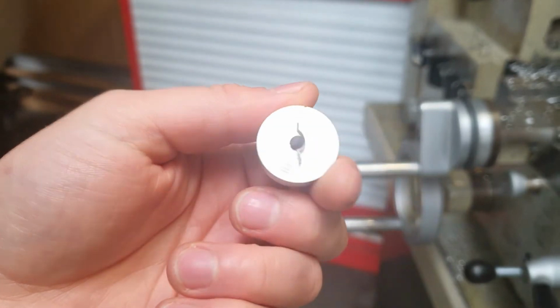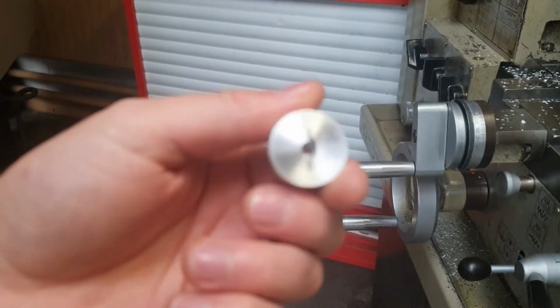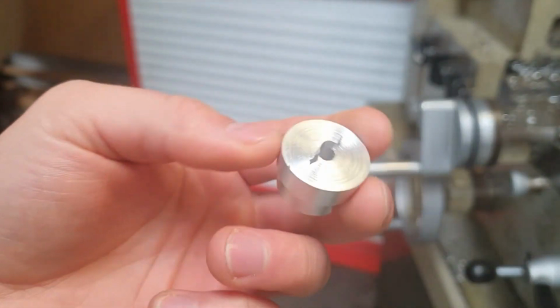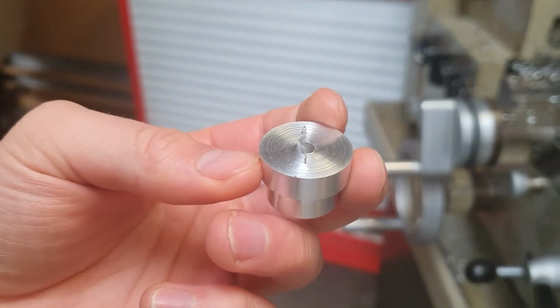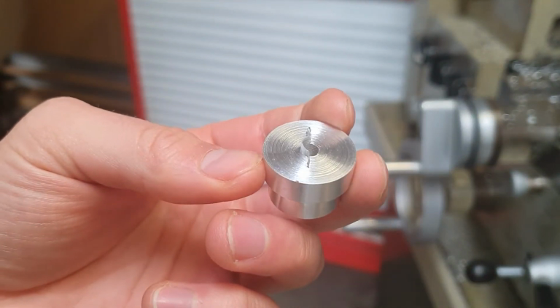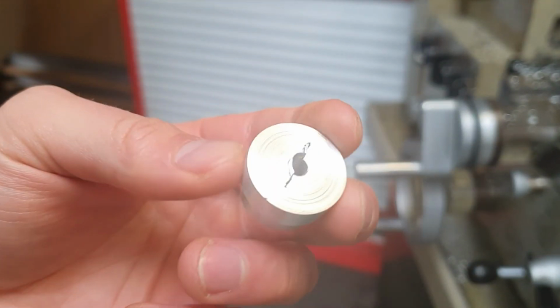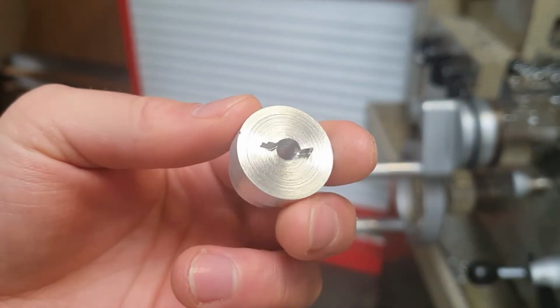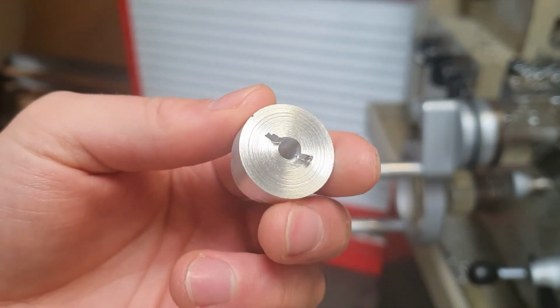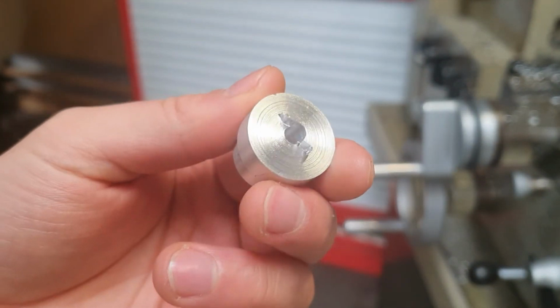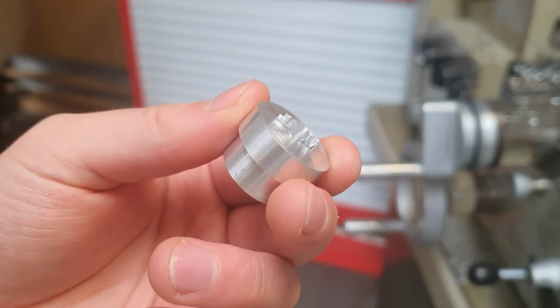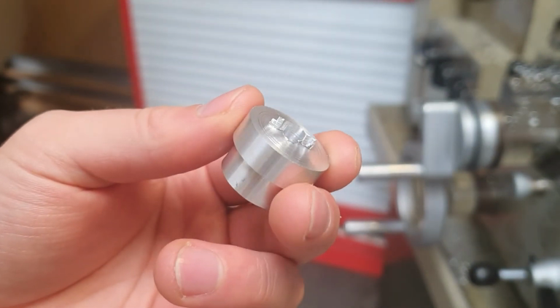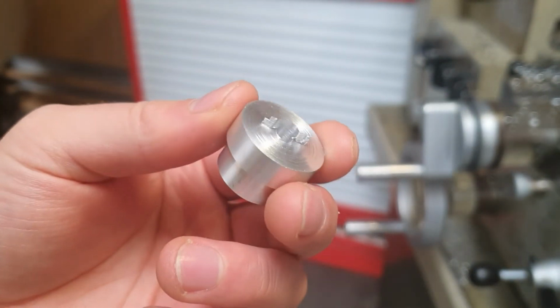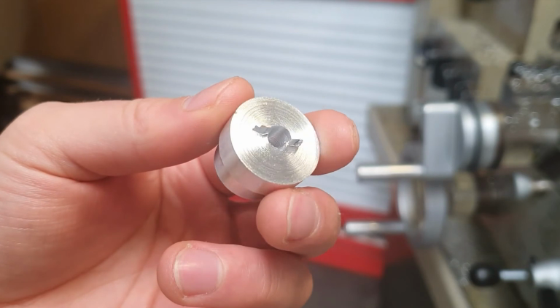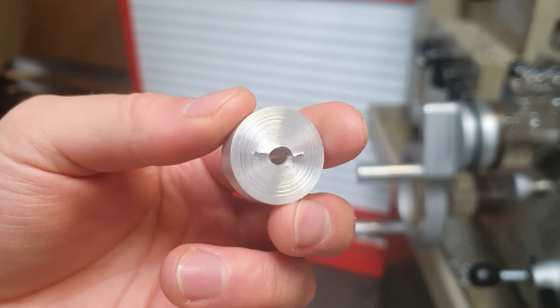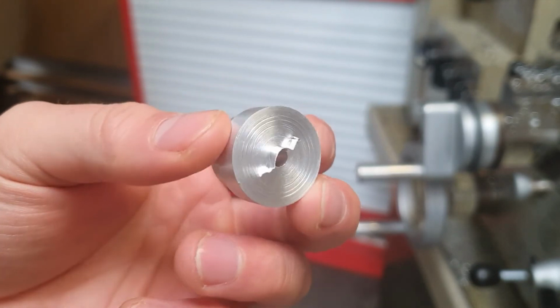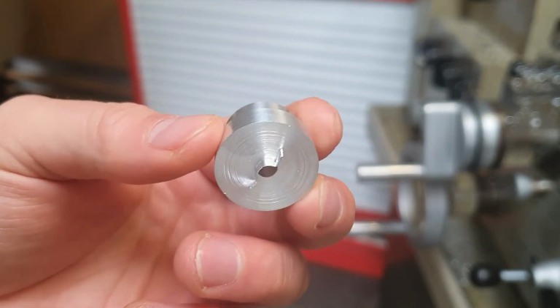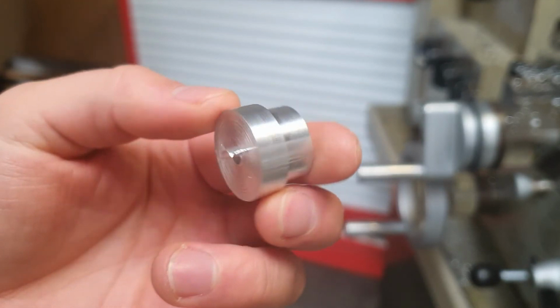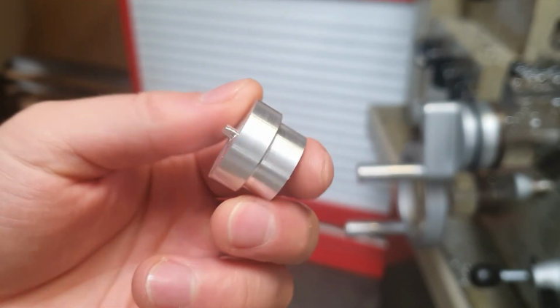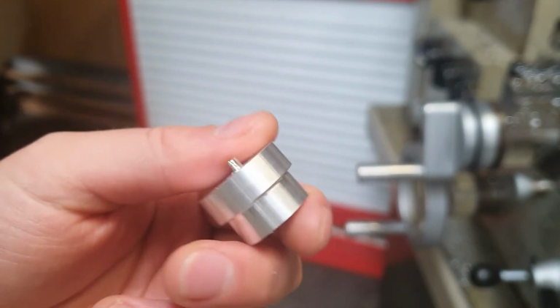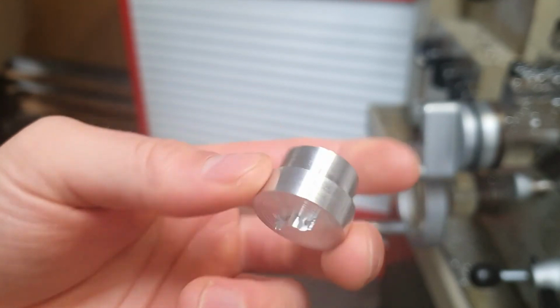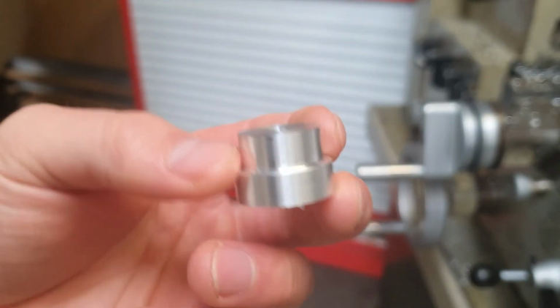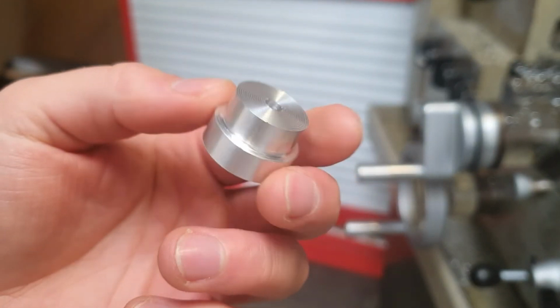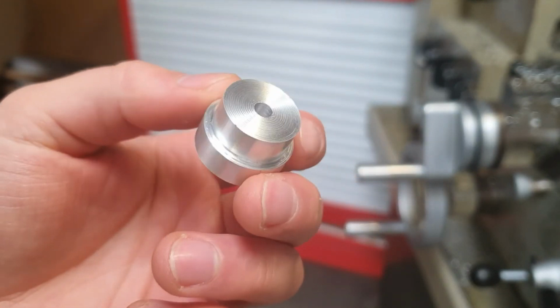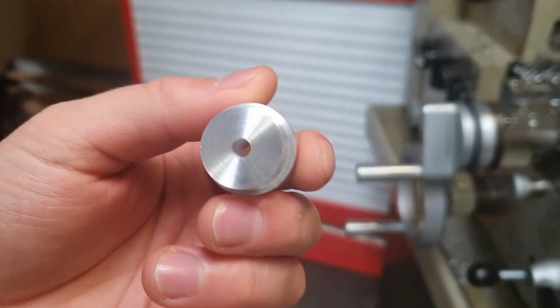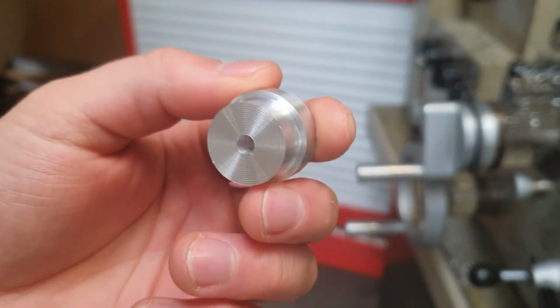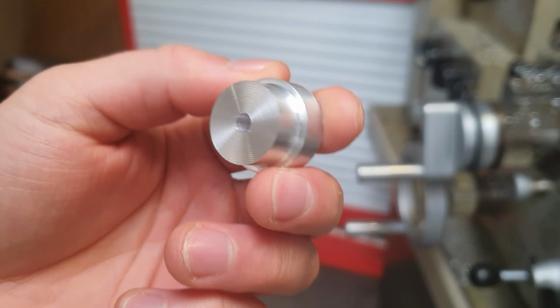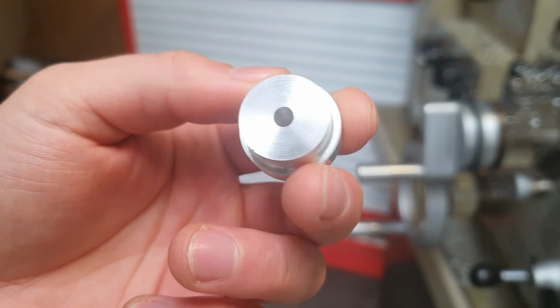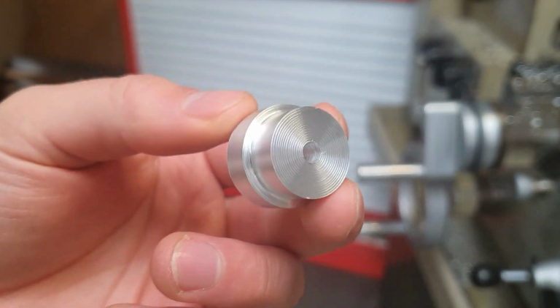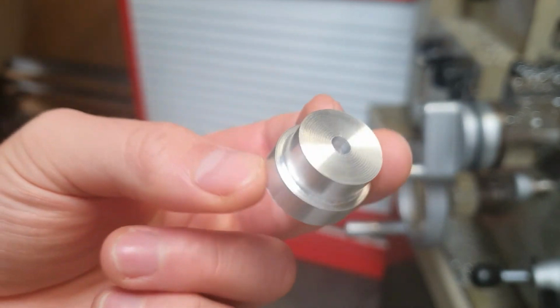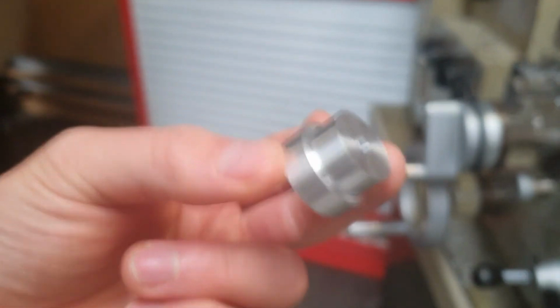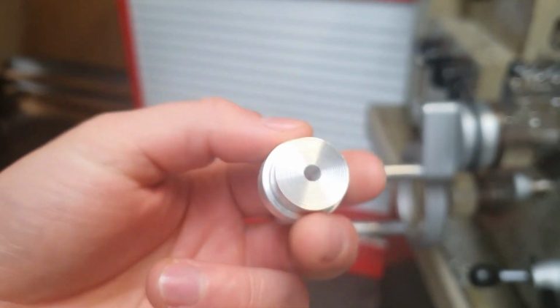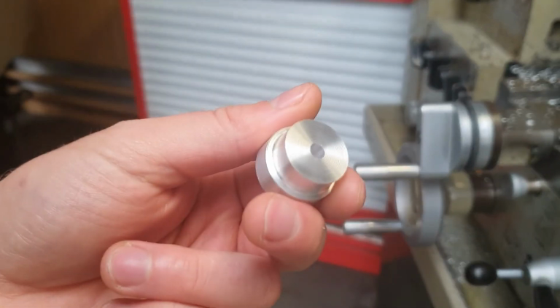Now we've got our finished piece here. As you can see, on the back it is in need of a bit of facing off and cleaning up, but that's parting off. Thanks for watching everybody and I will see you in the next video.